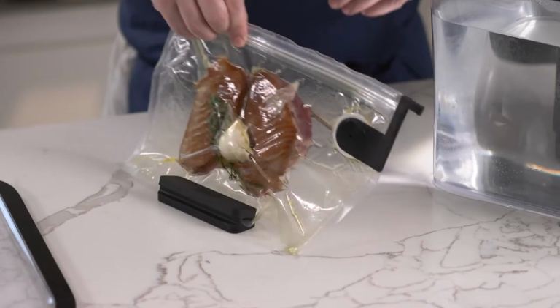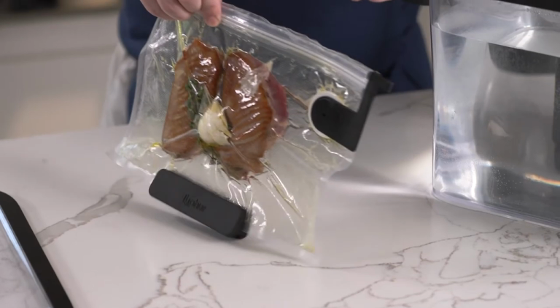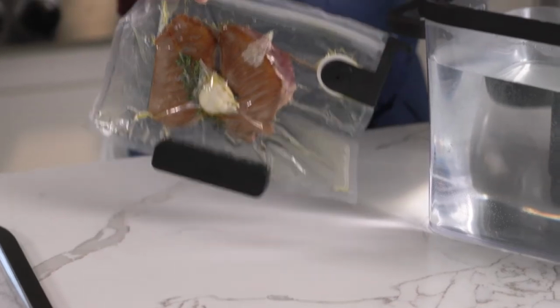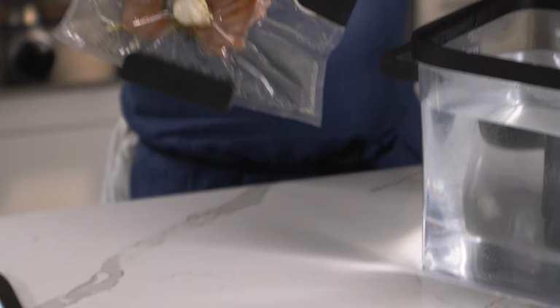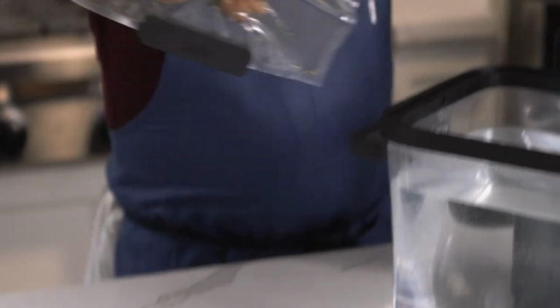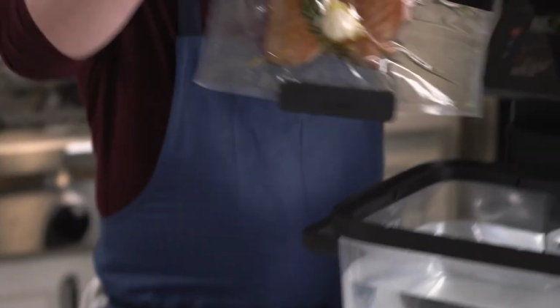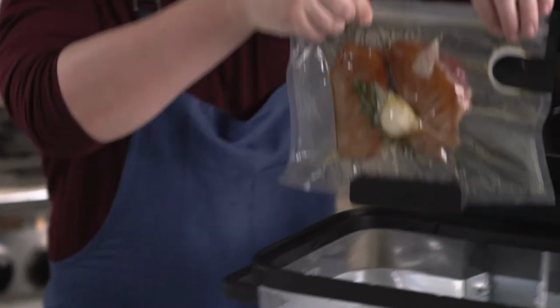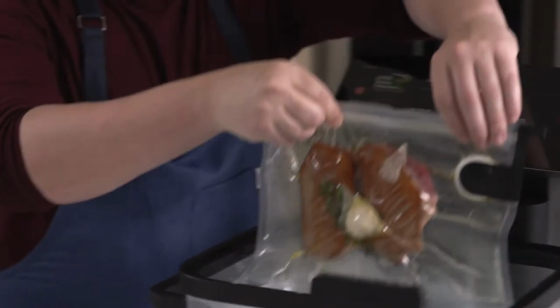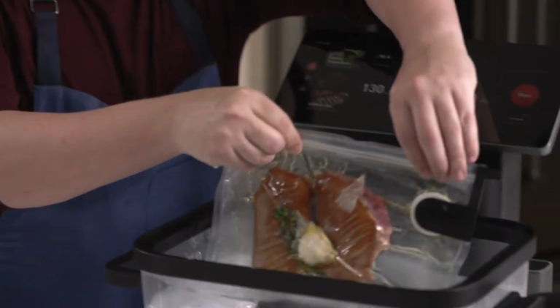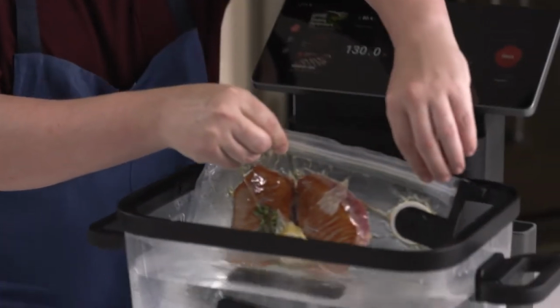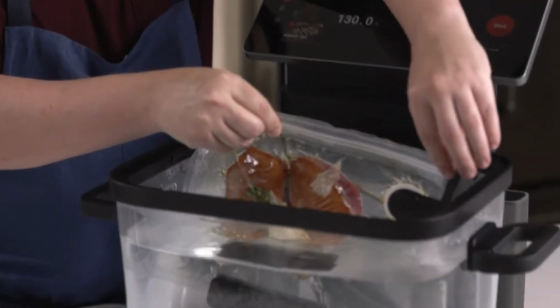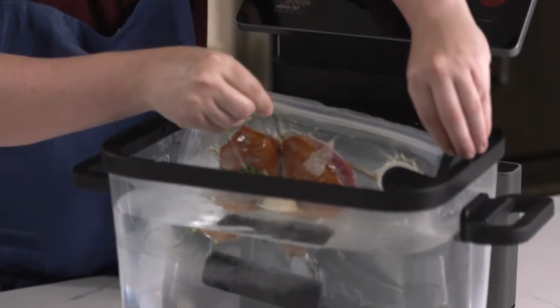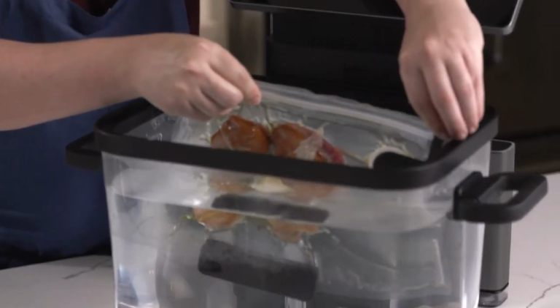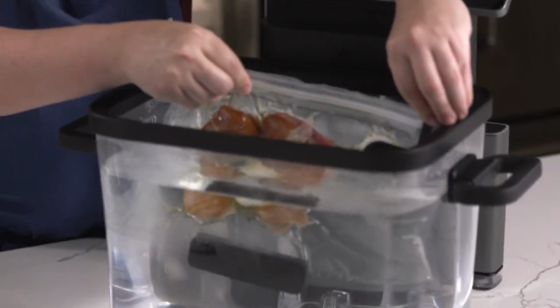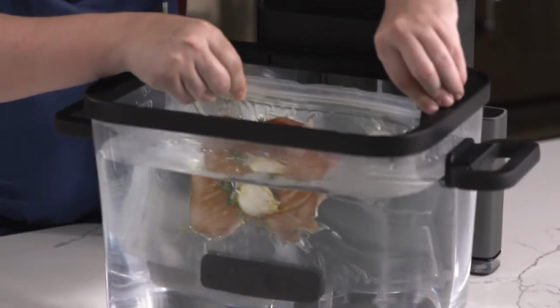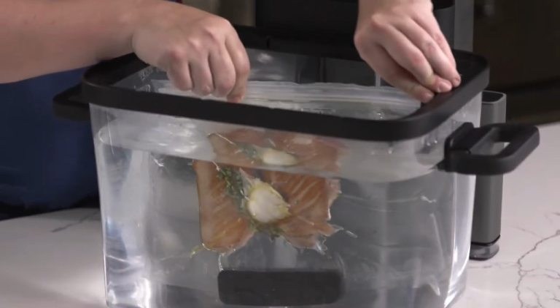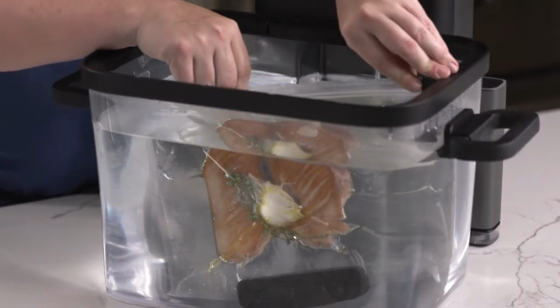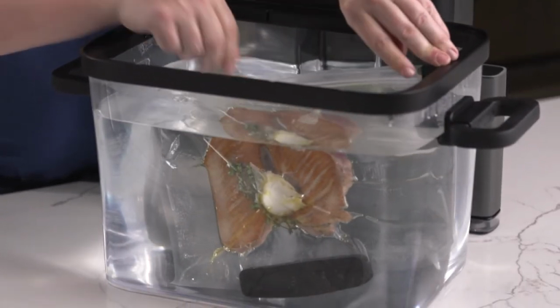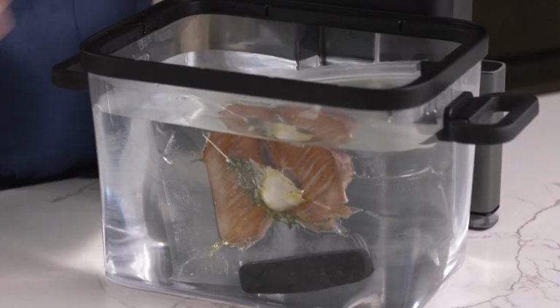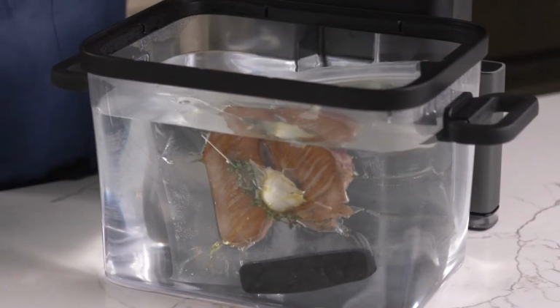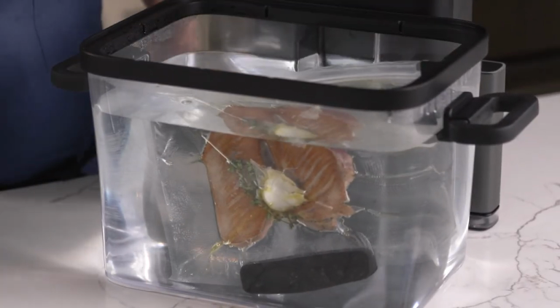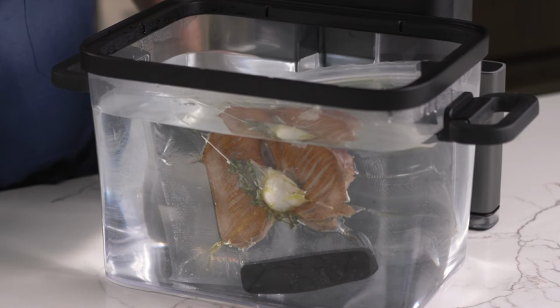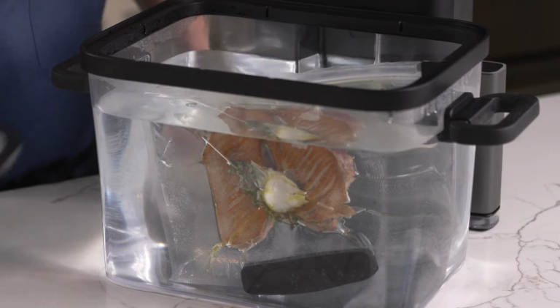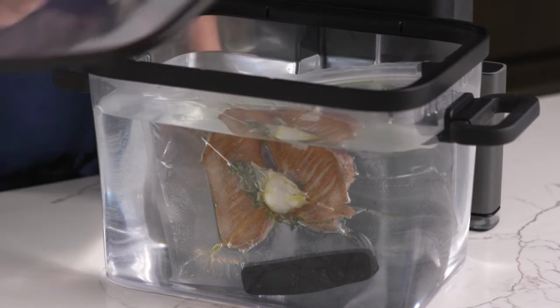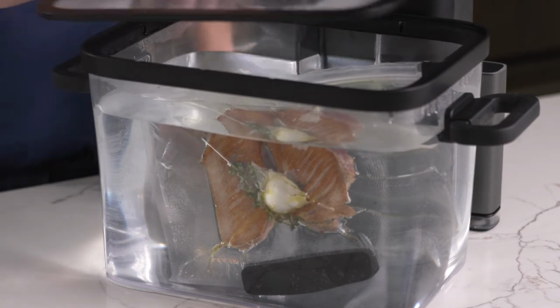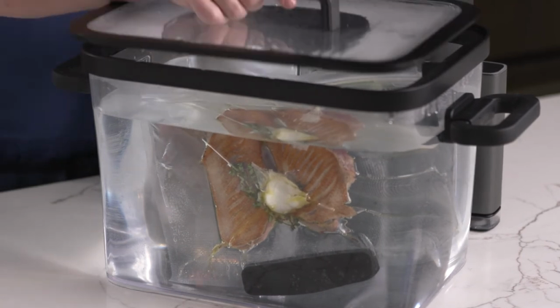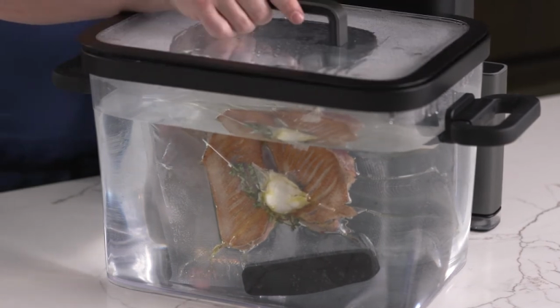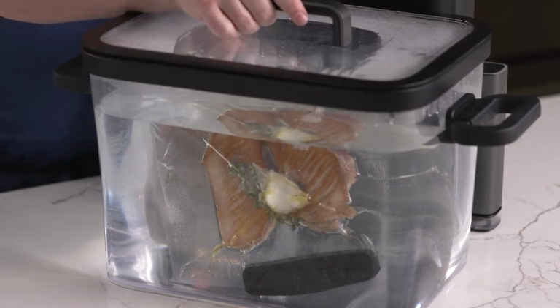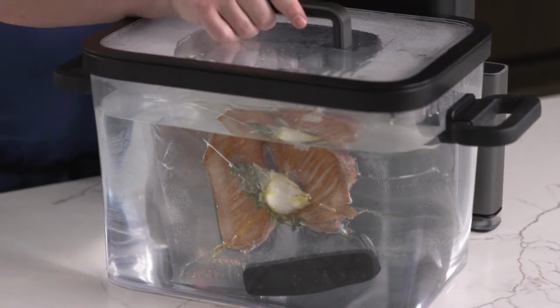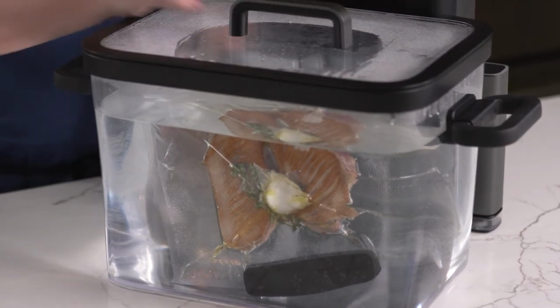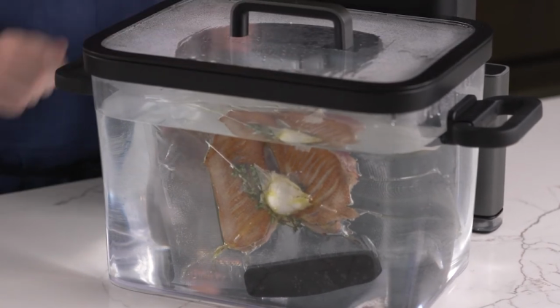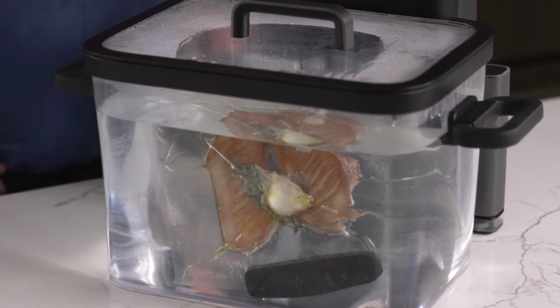Then we're going to go ahead and bag it up, drop it in our tank, and cook it for 90 minutes. What I like about this is that you can choose the exact doneness that you prefer and dial it in every single time.